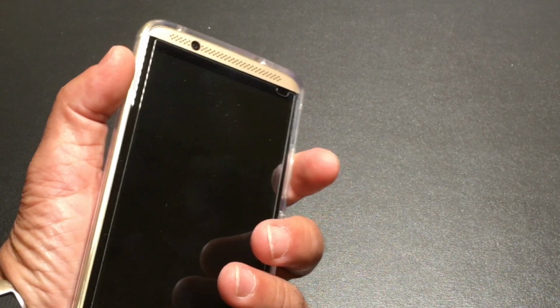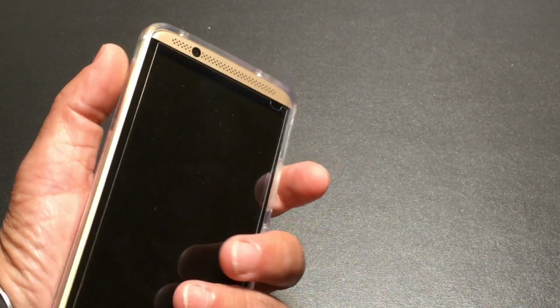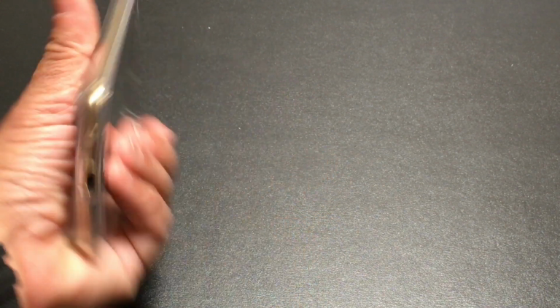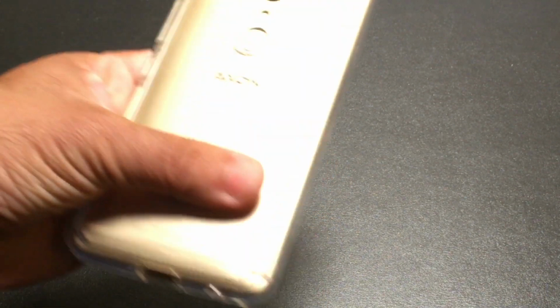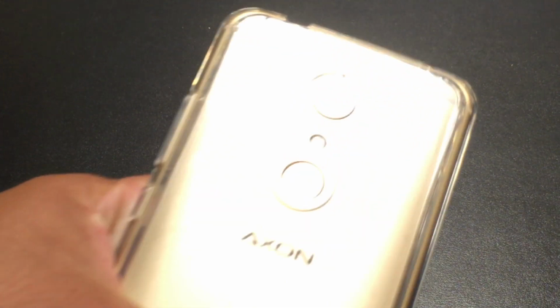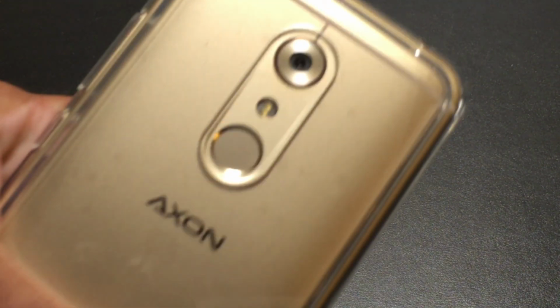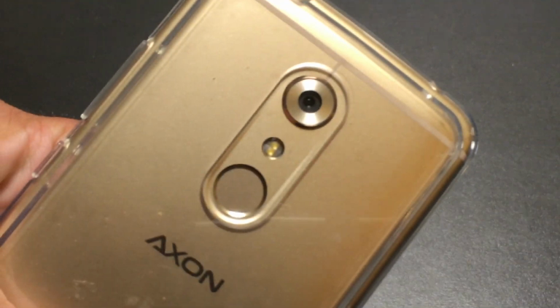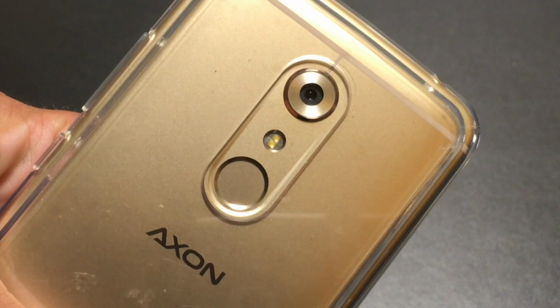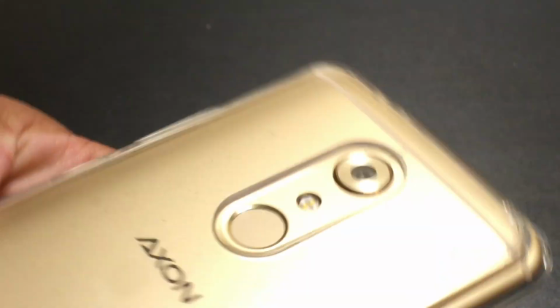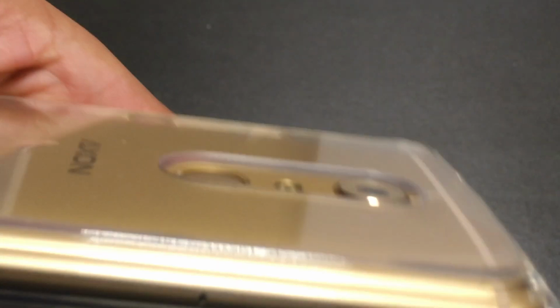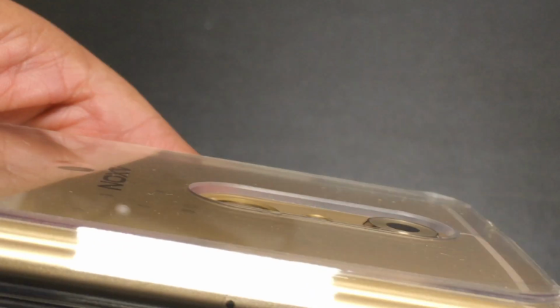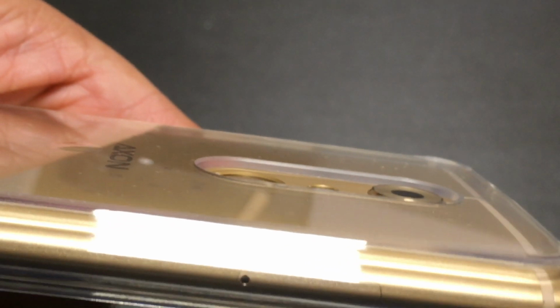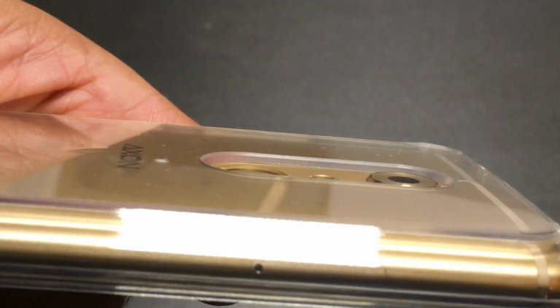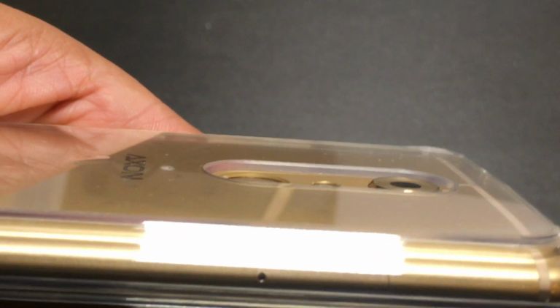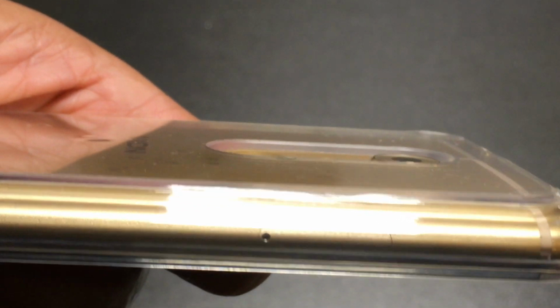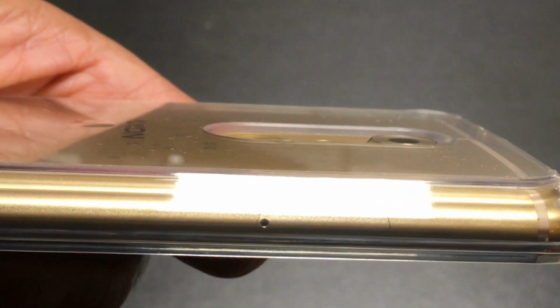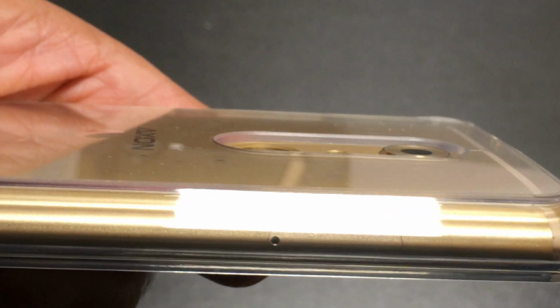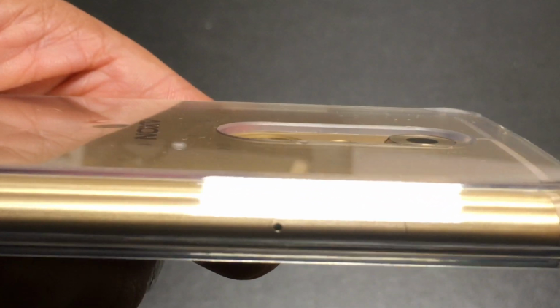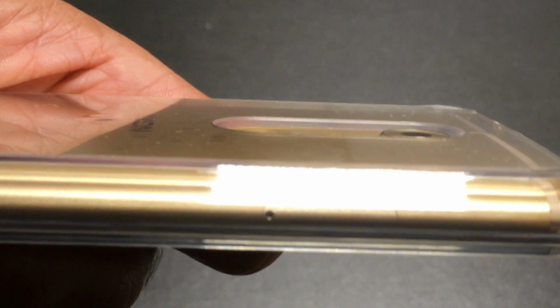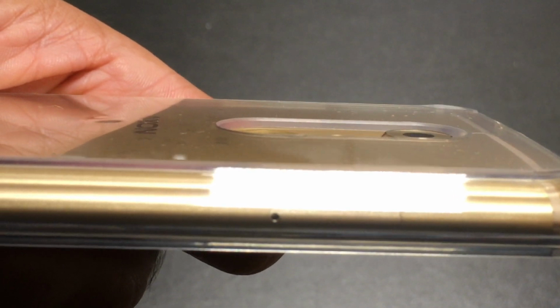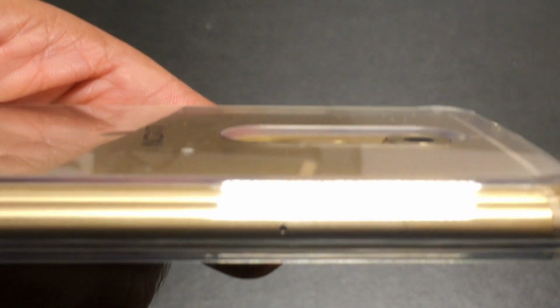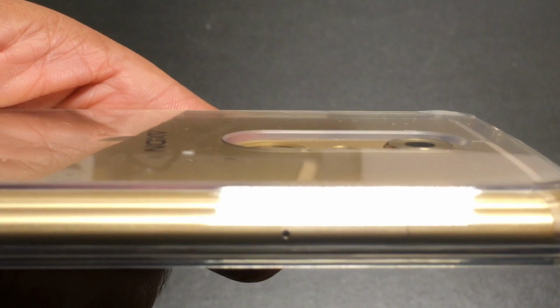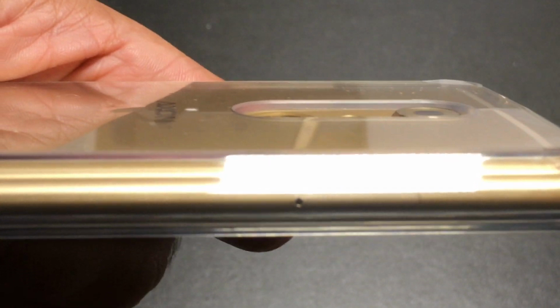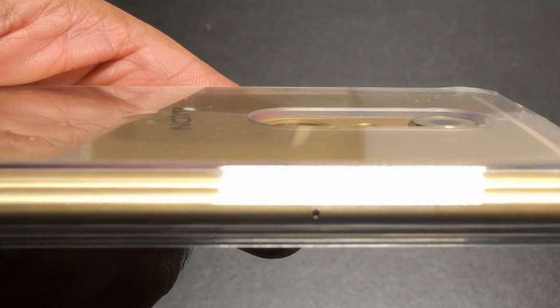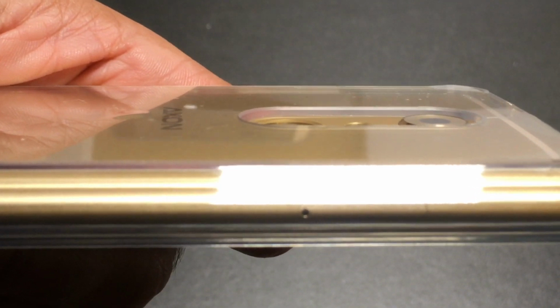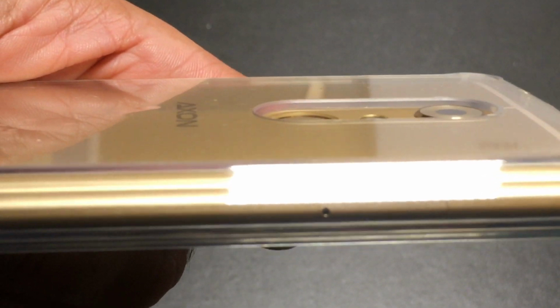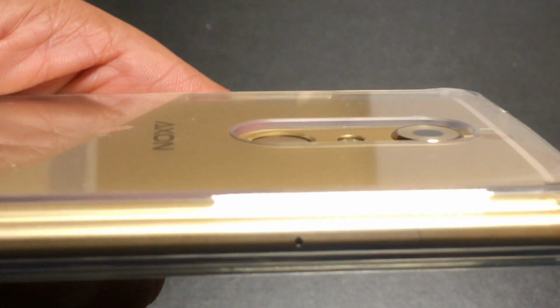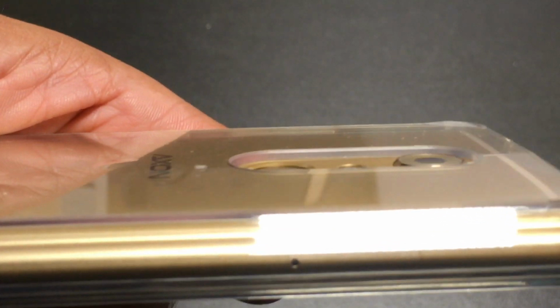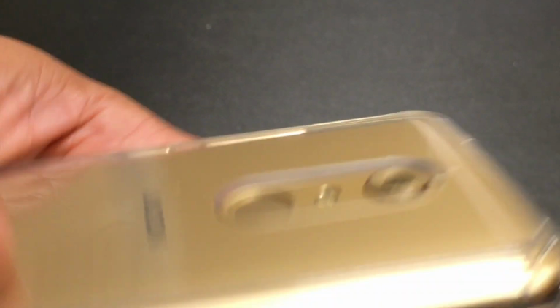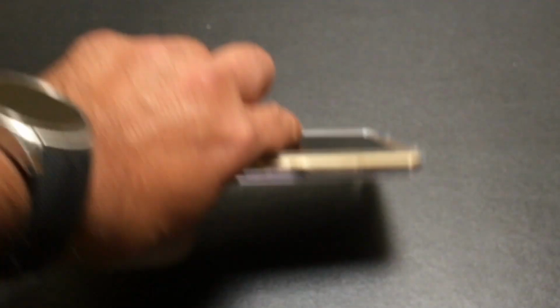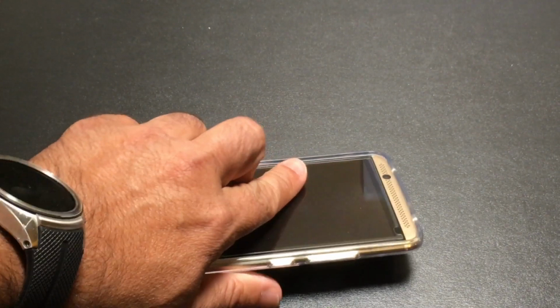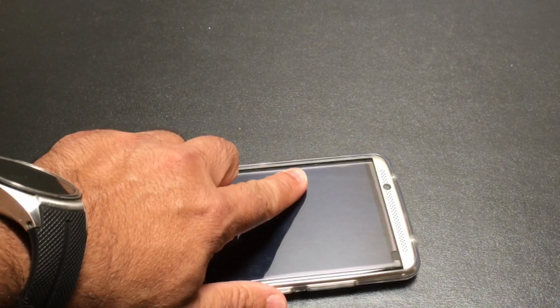On the back side, if we look at the back here I'll bring it into focus — you do have some really good protection when it comes to your camera. Notice the depth between the camera lens and the case itself. The fingerprint sensor isn't impaired in any way and you can see that the camera lens is protected in the event that you put the phone down.